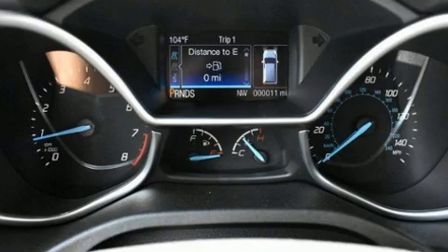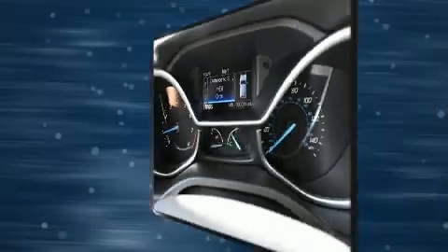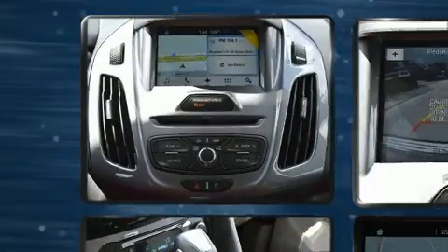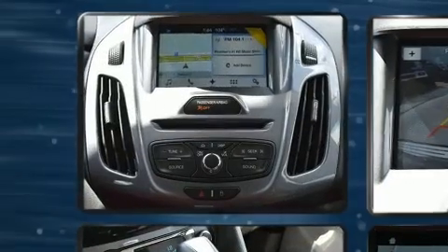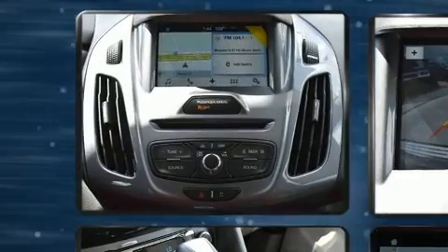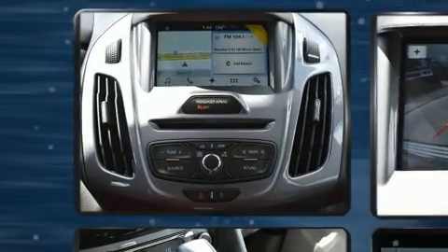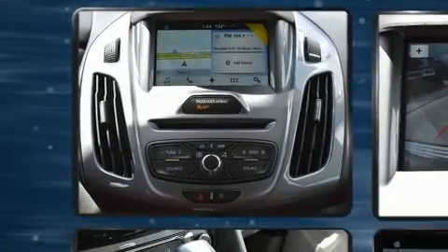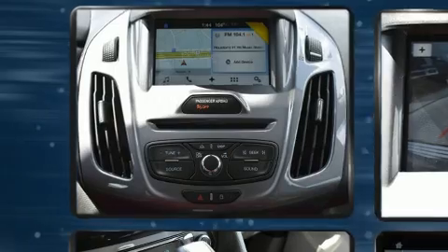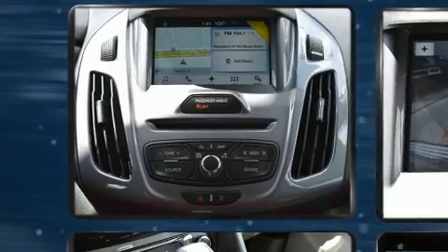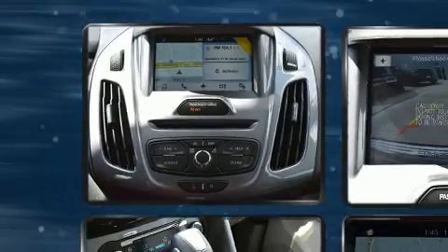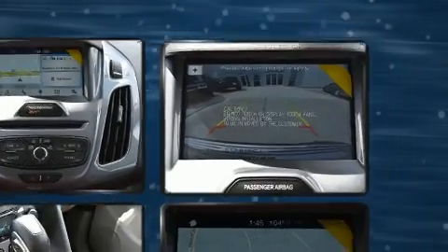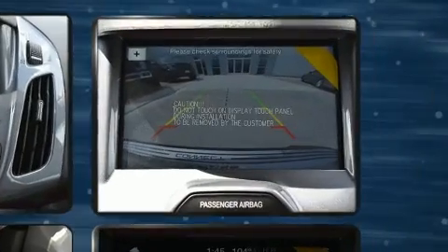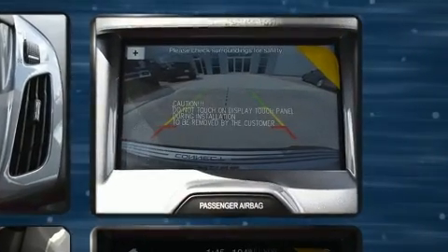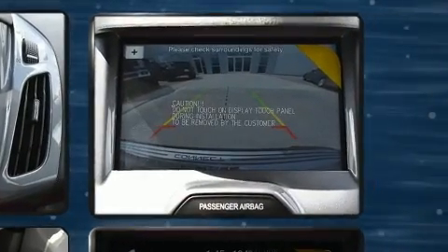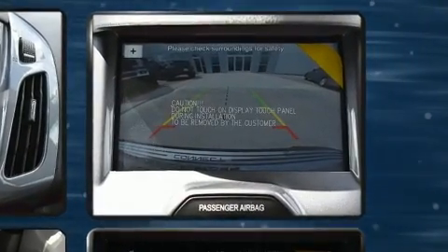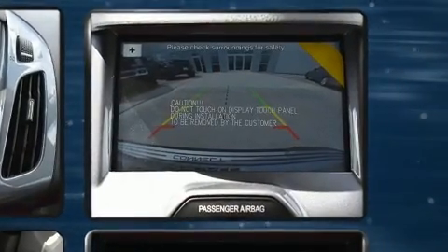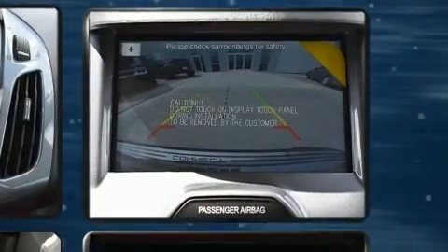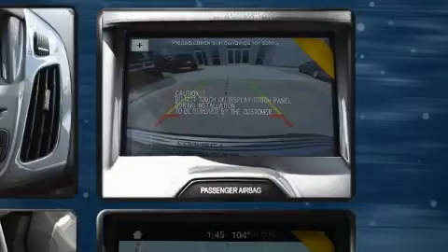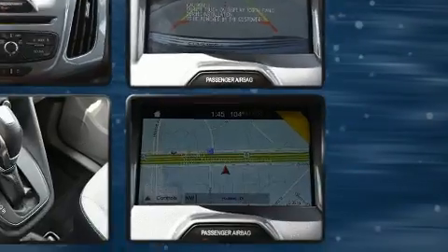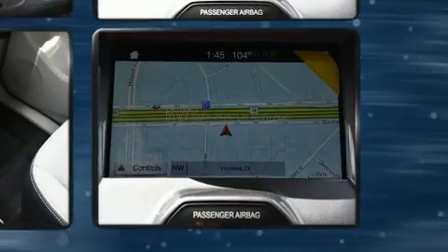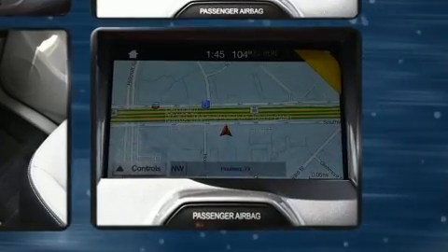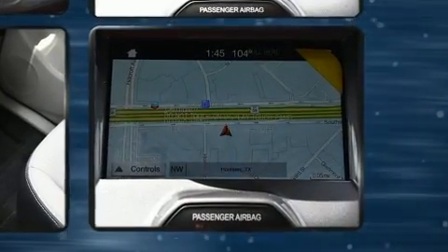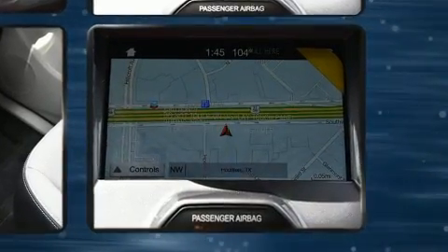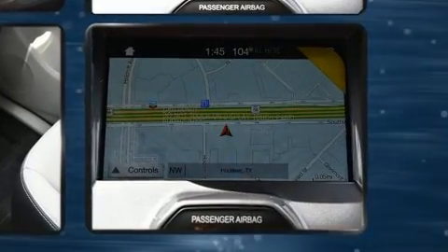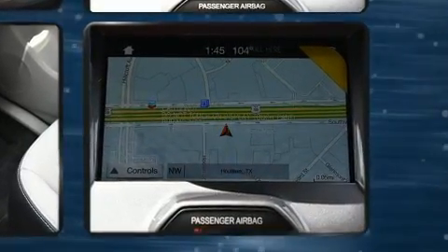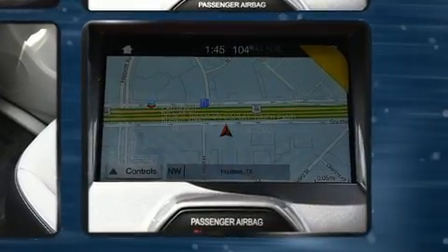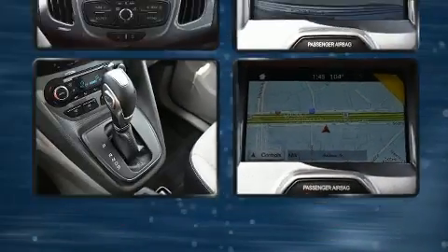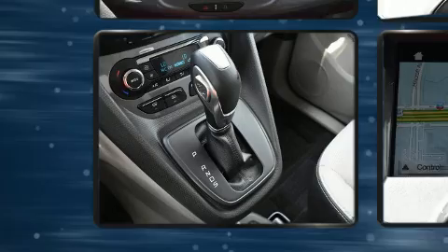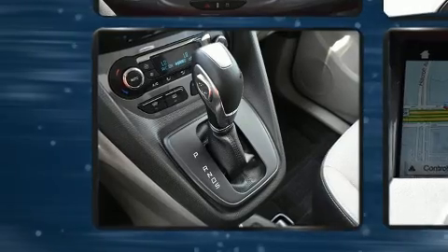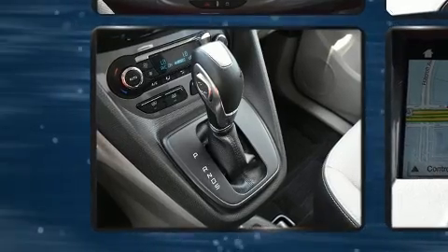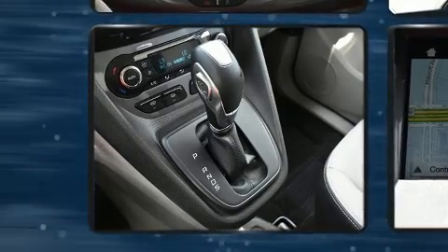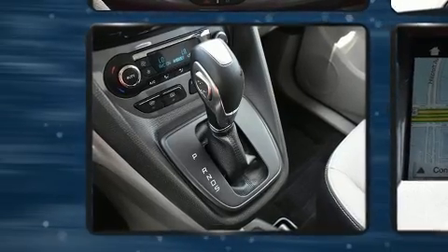Passengers are protected by various safety and security features, including dual front impact airbags with occupant sensing airbag, front side impact airbags, traction control, brake assist, ignition disabling, and four-wheel disc brakes with ABS.